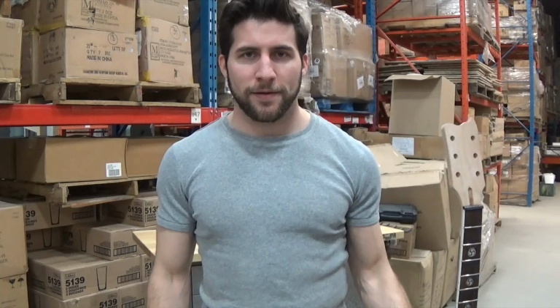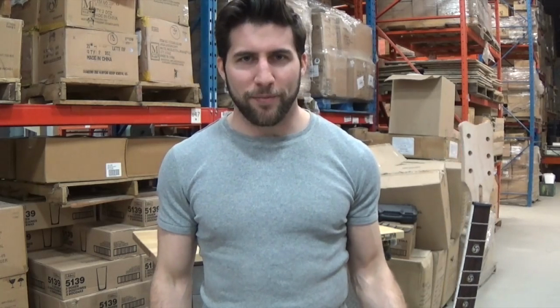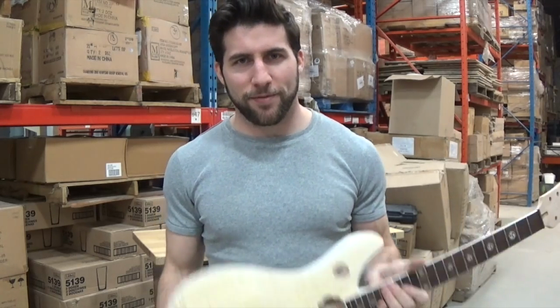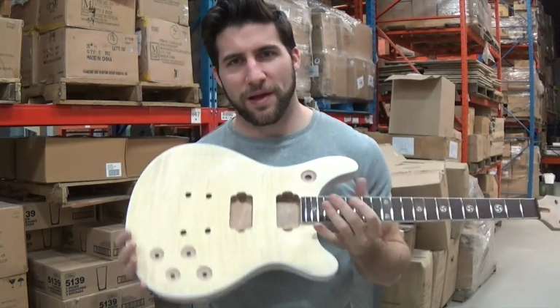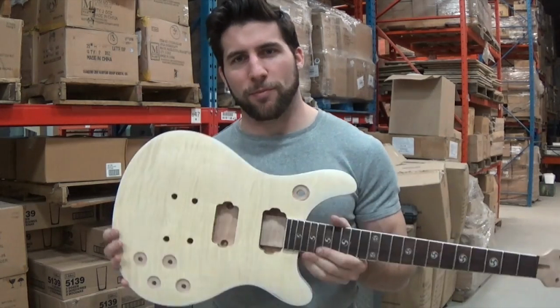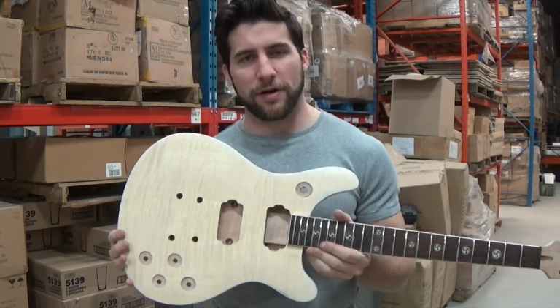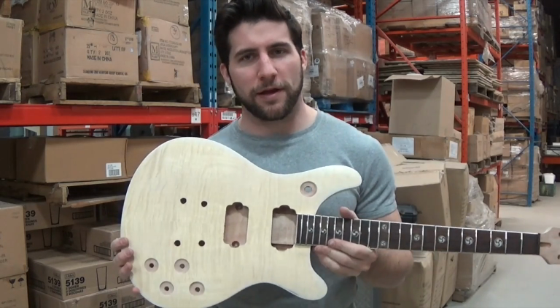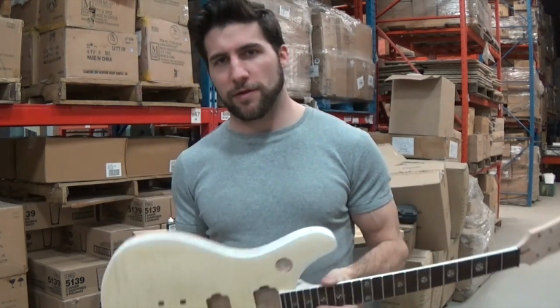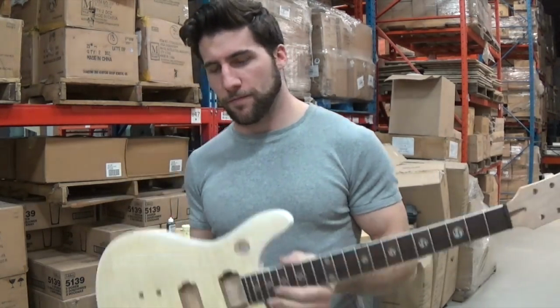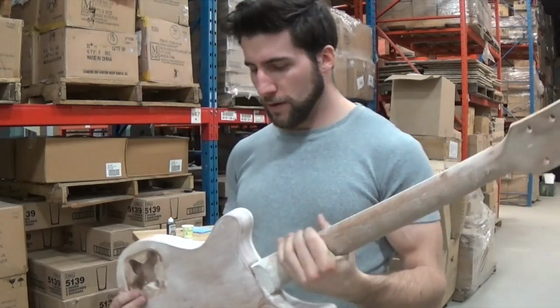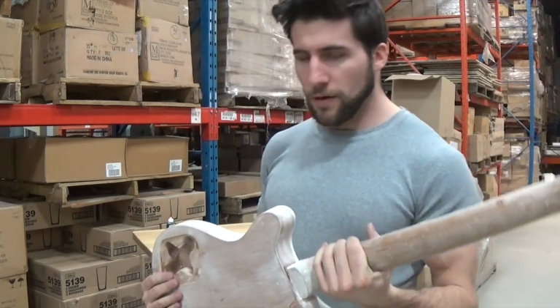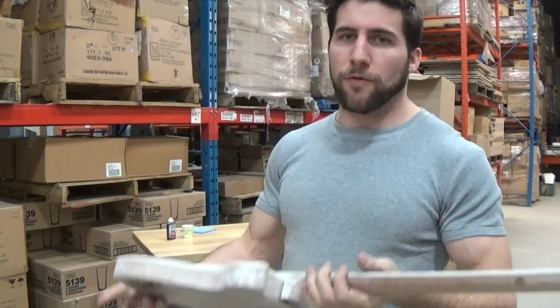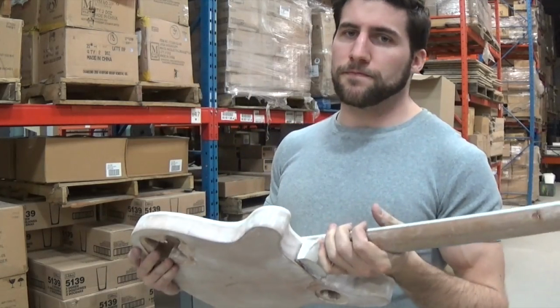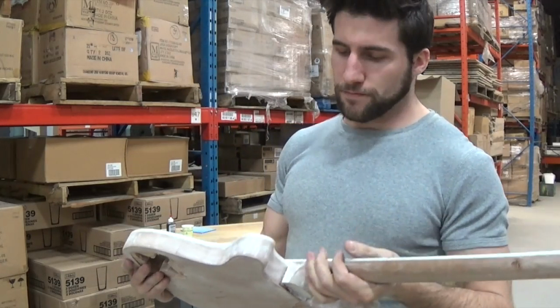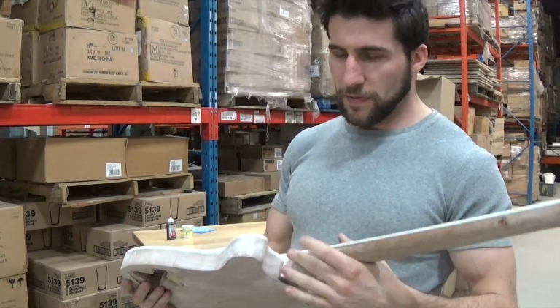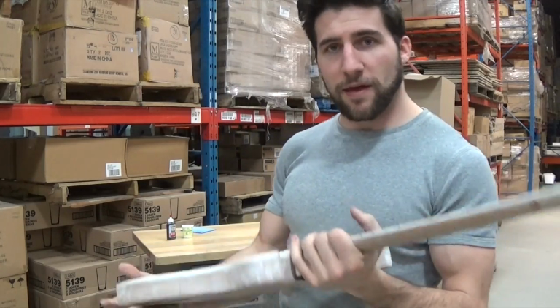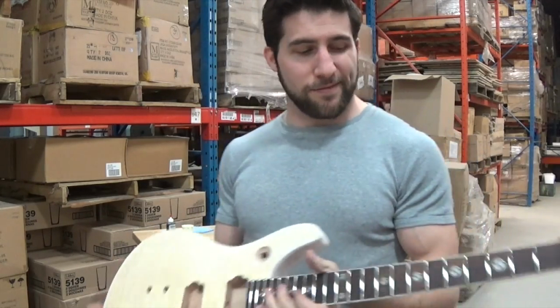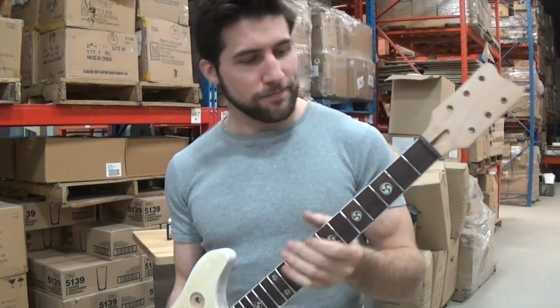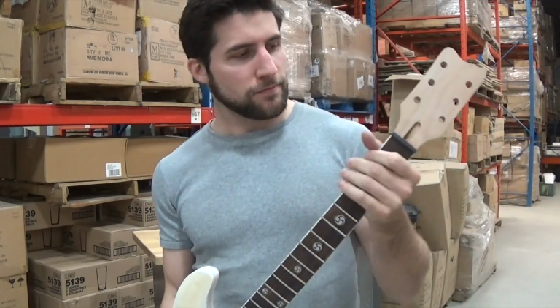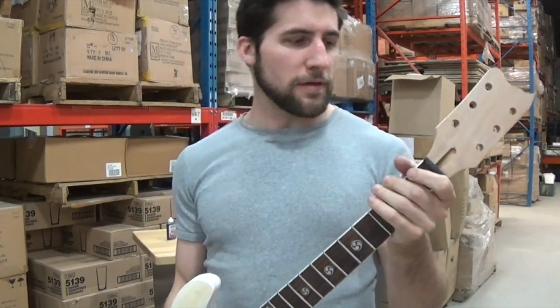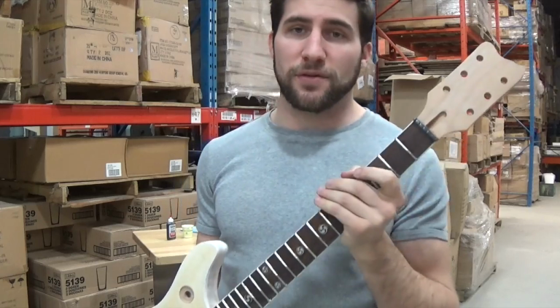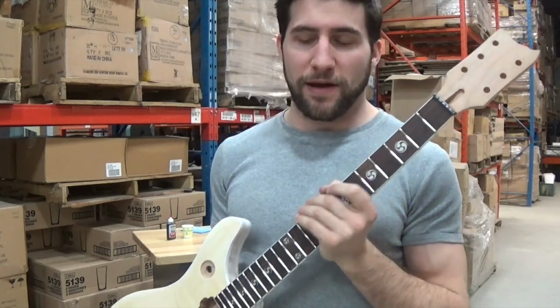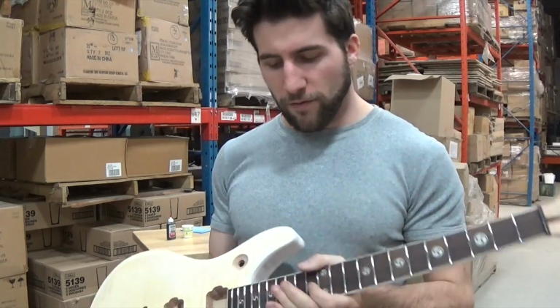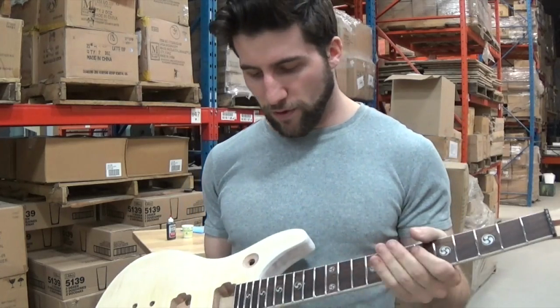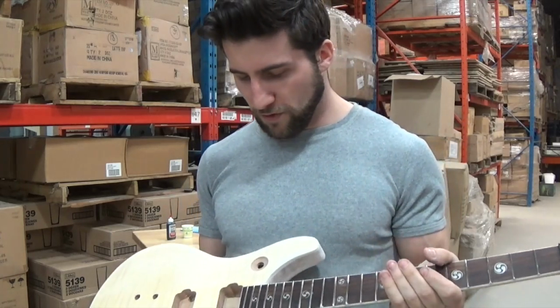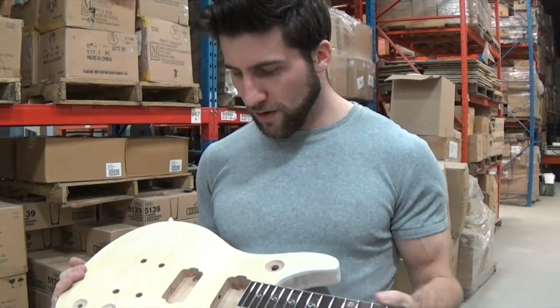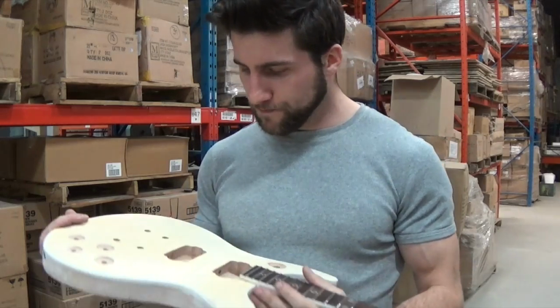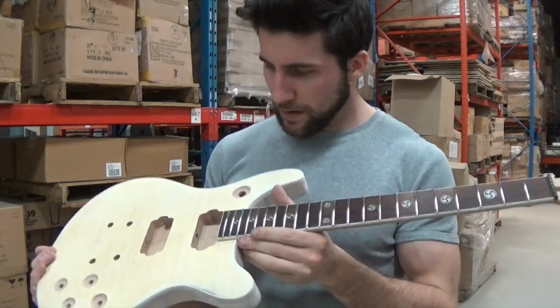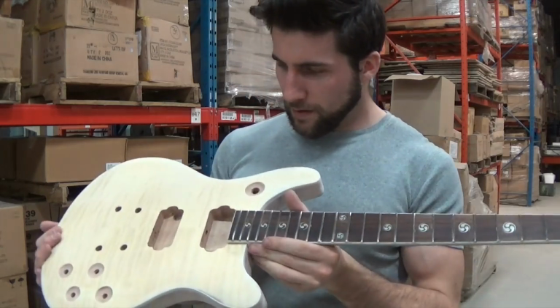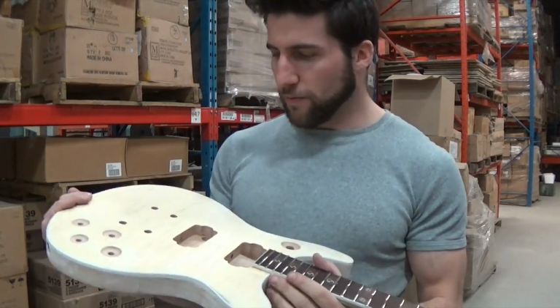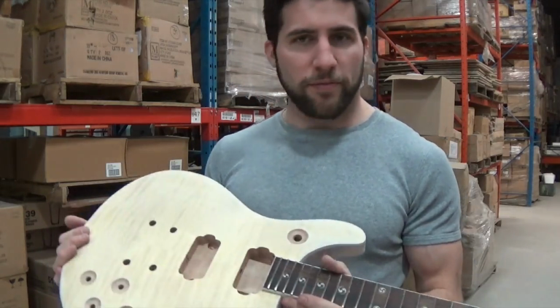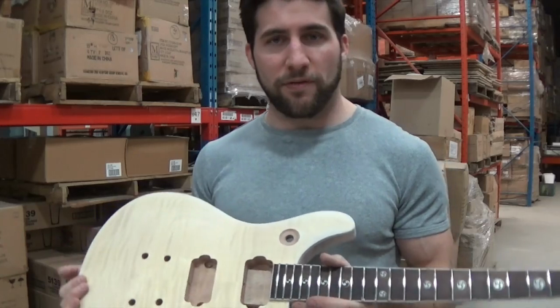Hey, what's up guys? Time for the next part of our guitar kit series. This thing is essentially ready now — fretboard's good to go, all the routing is in place and everything.